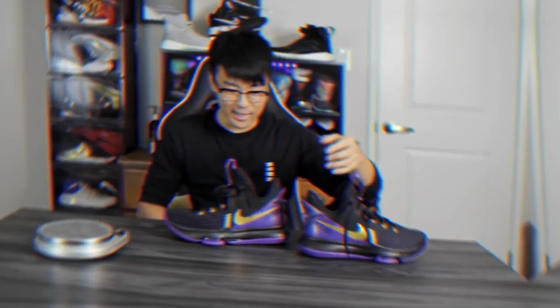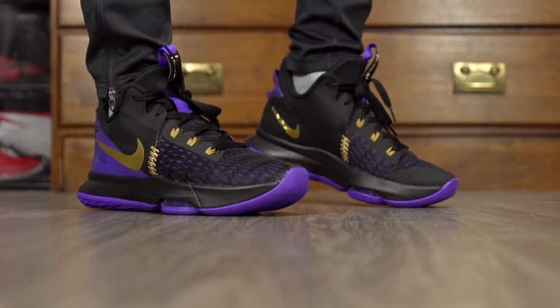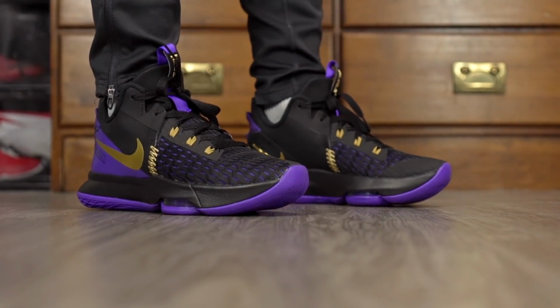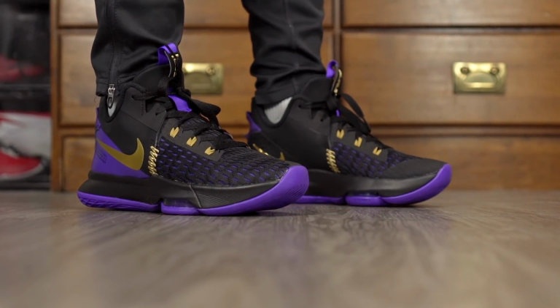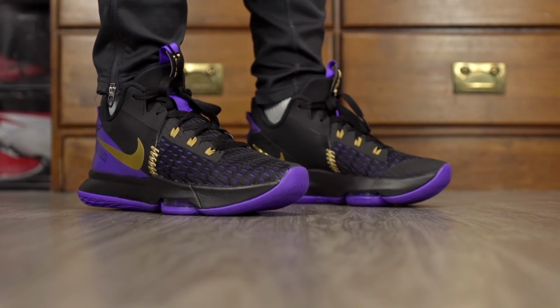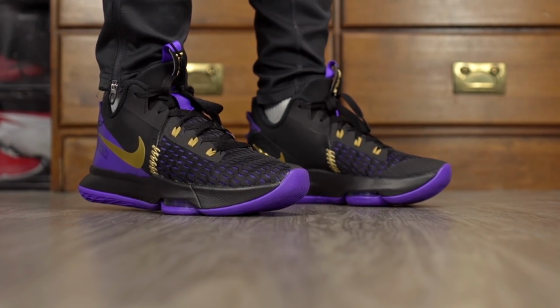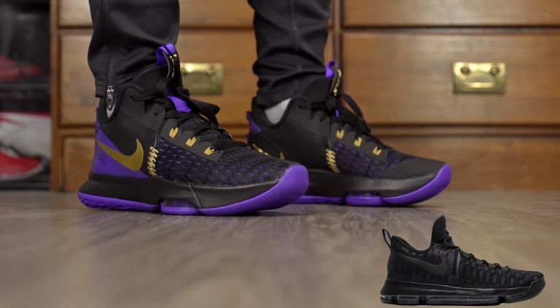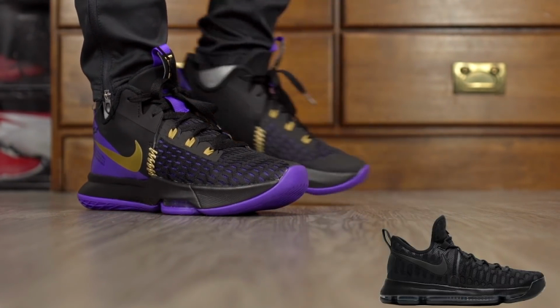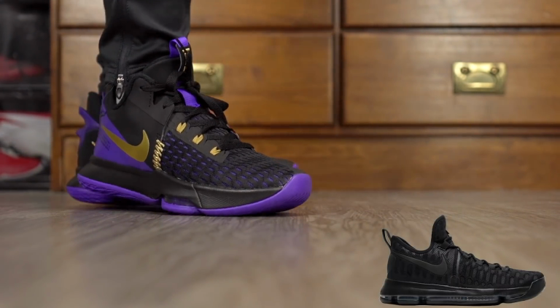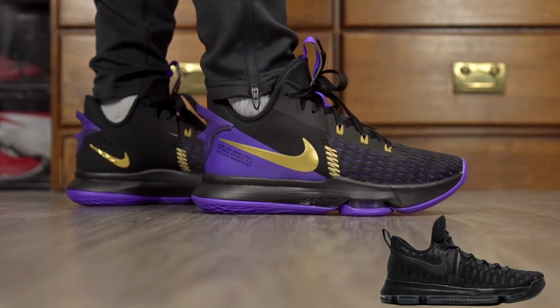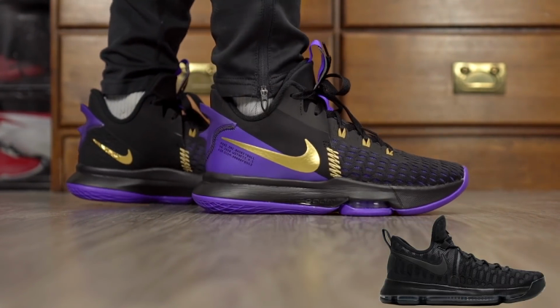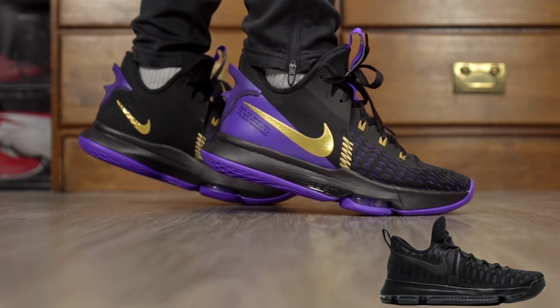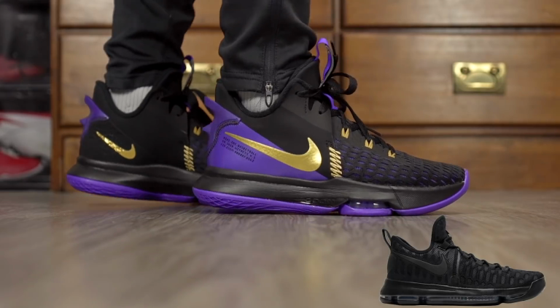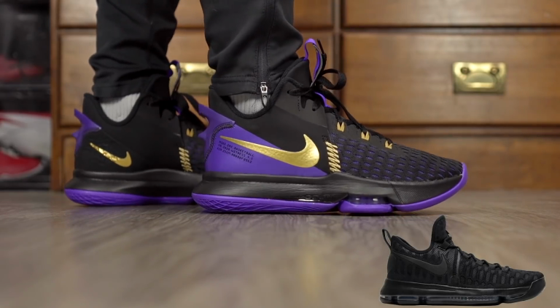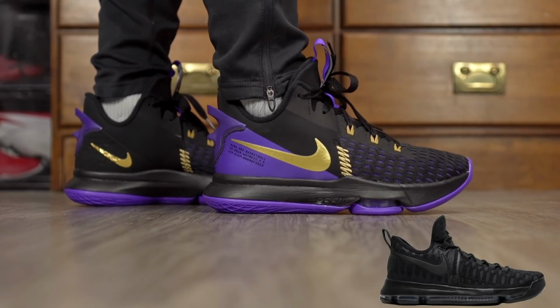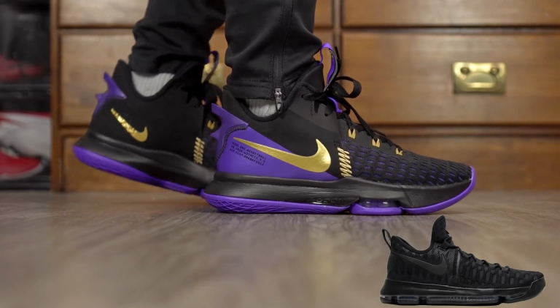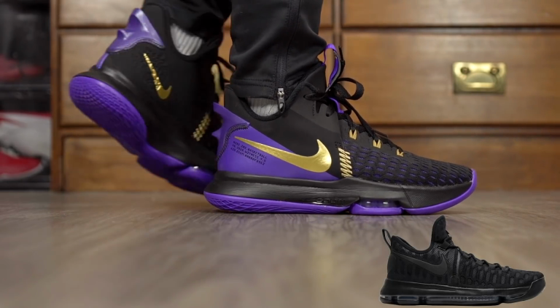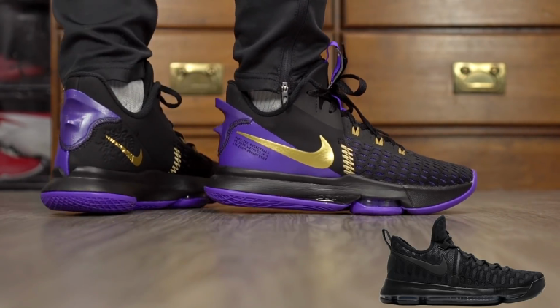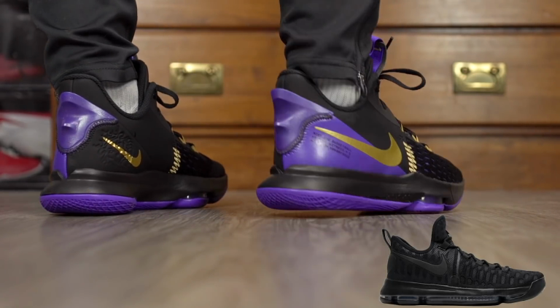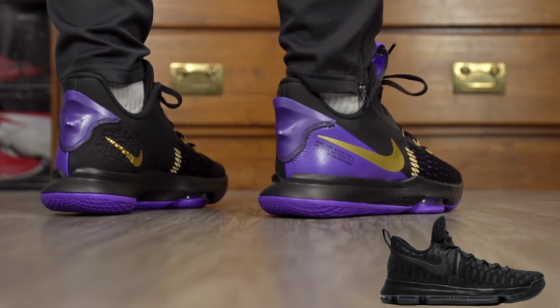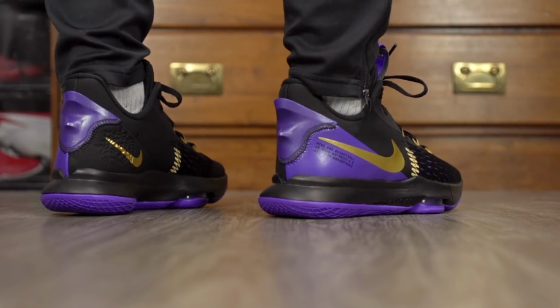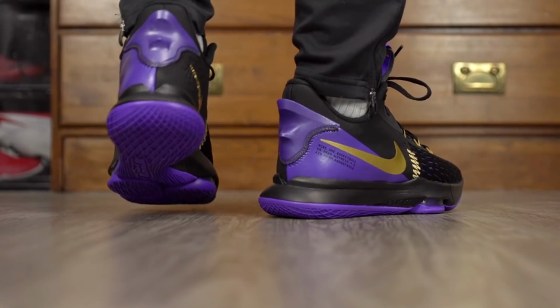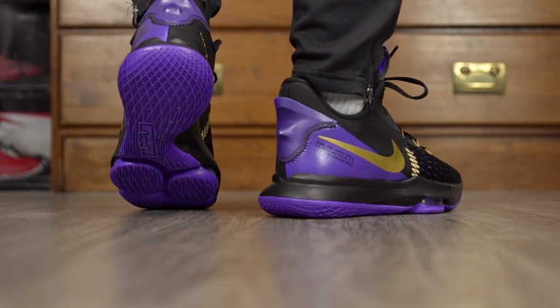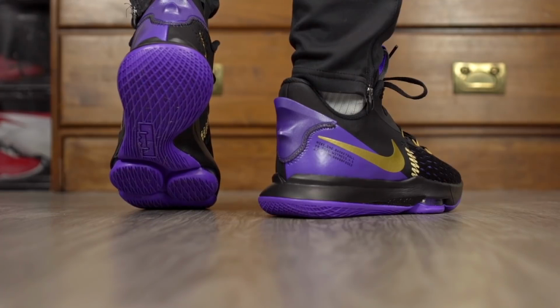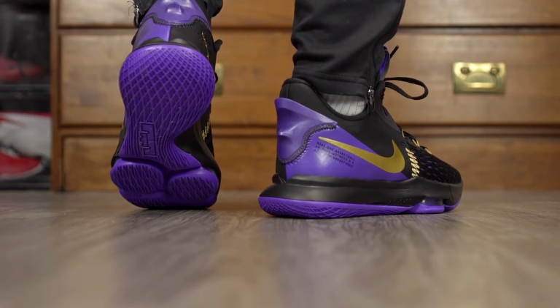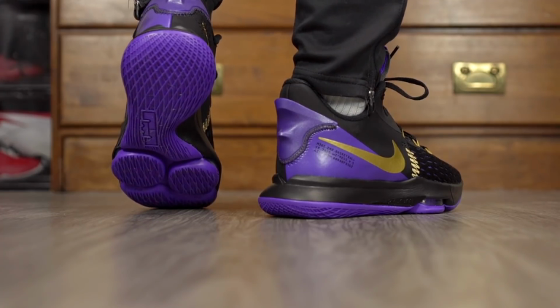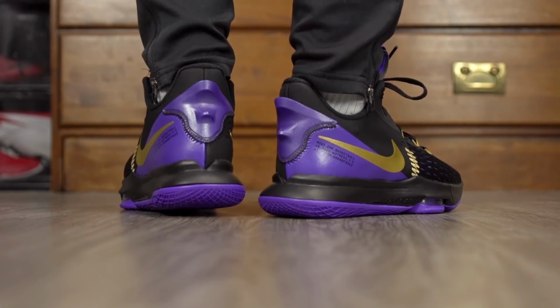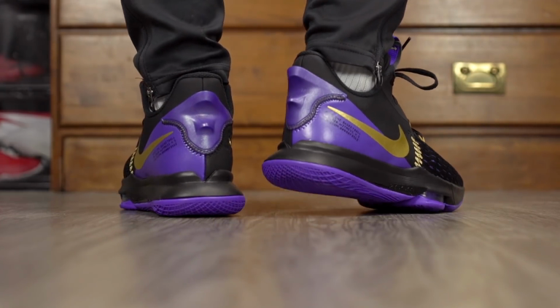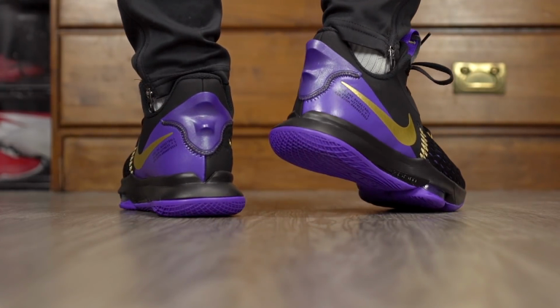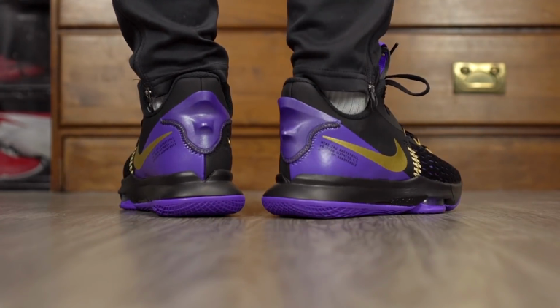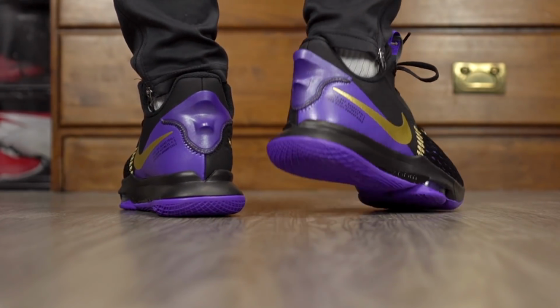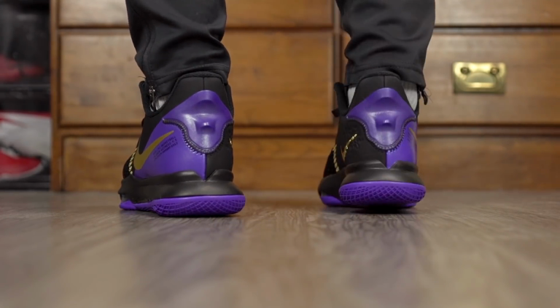Moving on to the aesthetics — I like it. A lot of you guys said it reminds you of the KD9 and I would have to agree, it looks a lot like the KD9, and that's not a bad thing. I especially like this colorway, so tell us what you guys think of the aesthetics down in the comment section below.